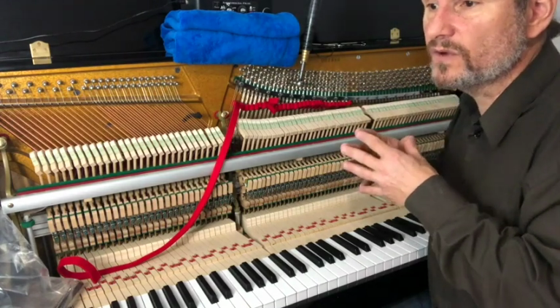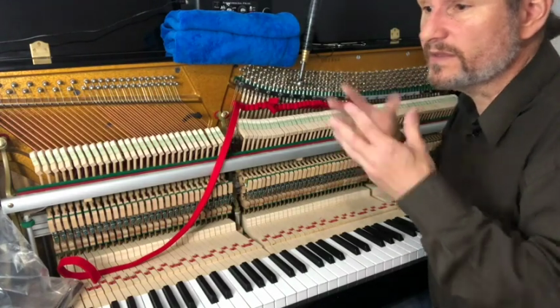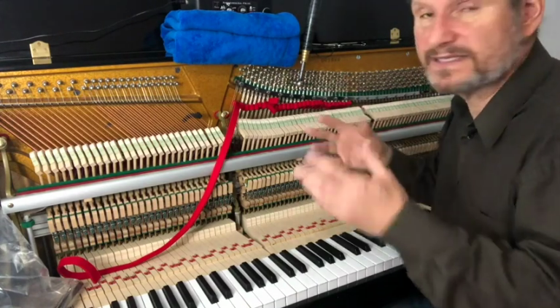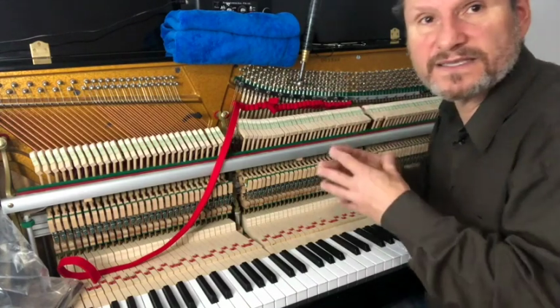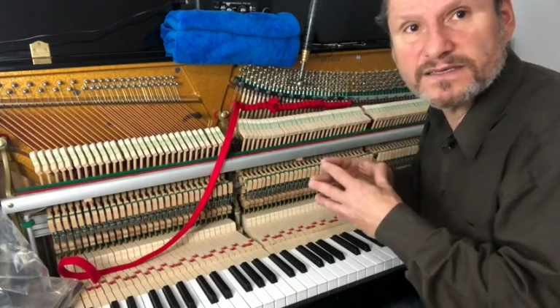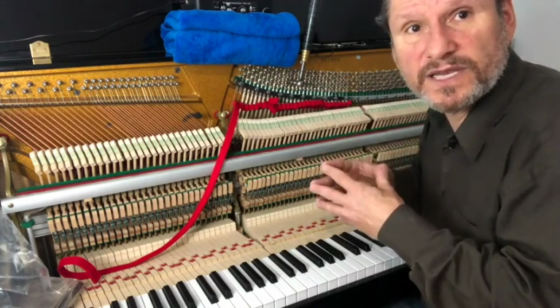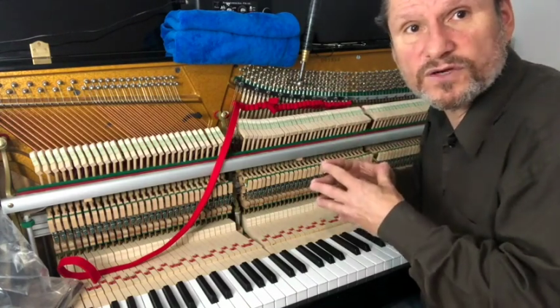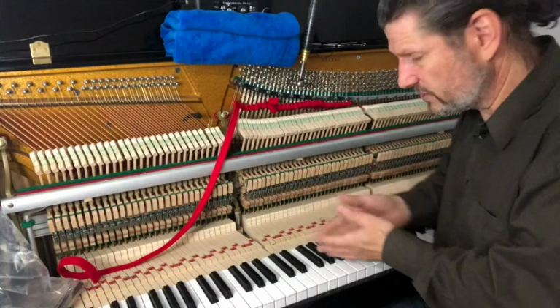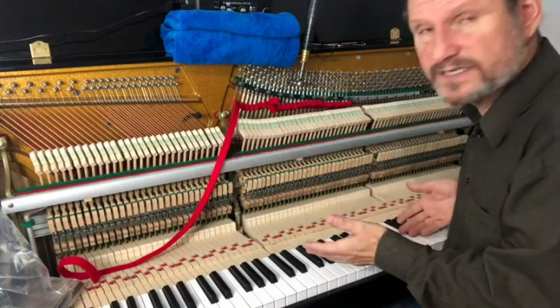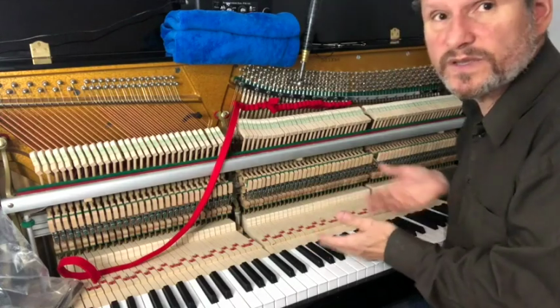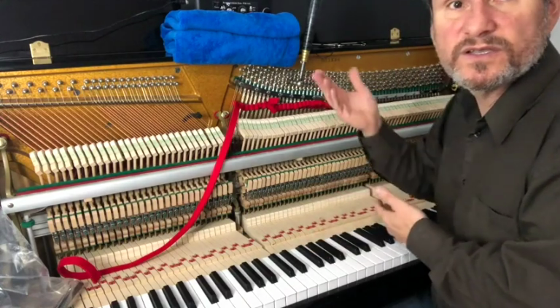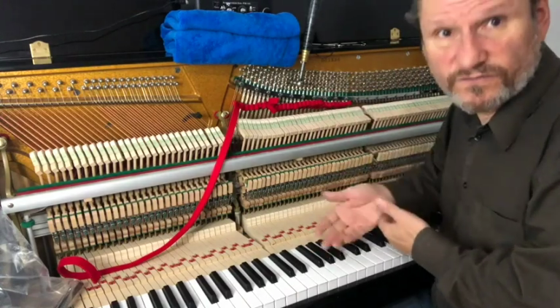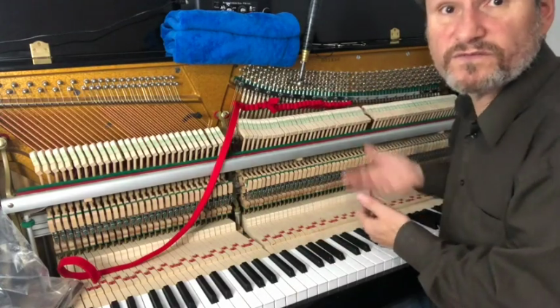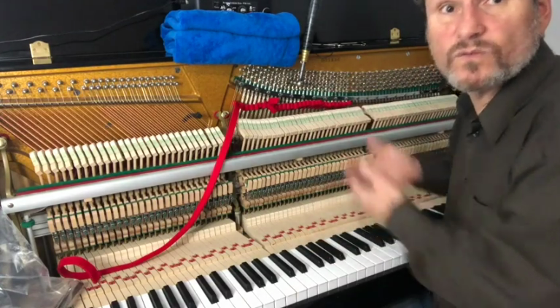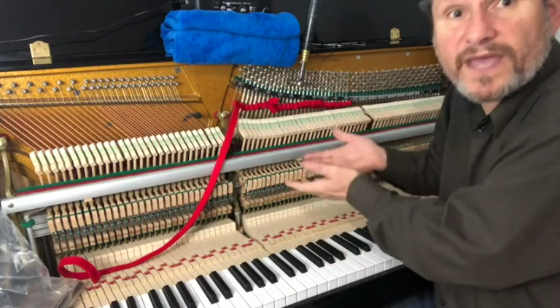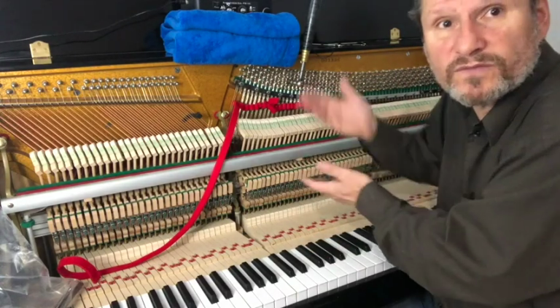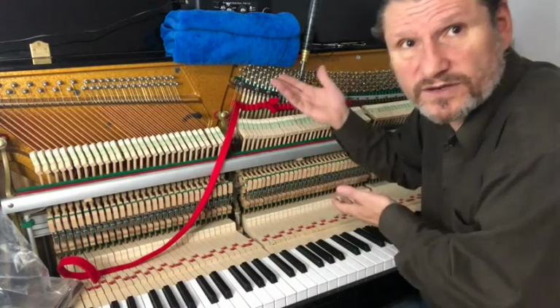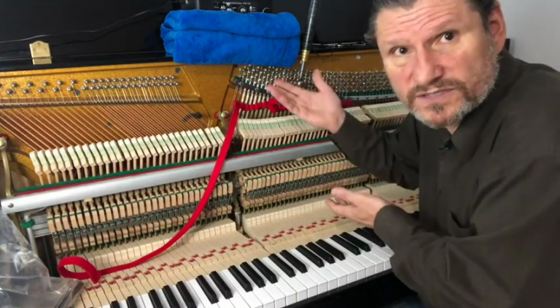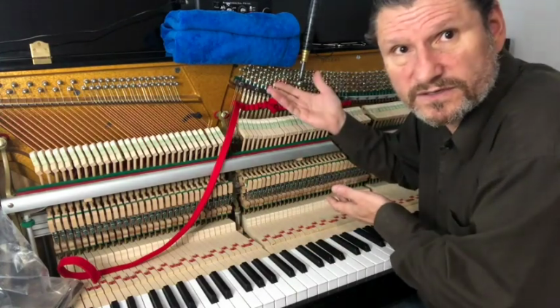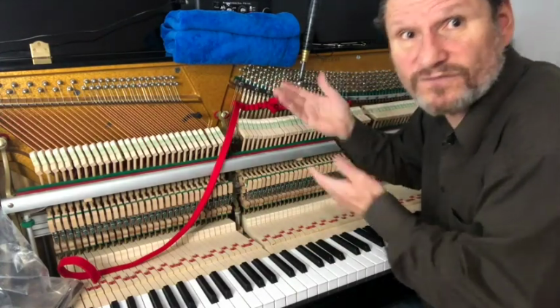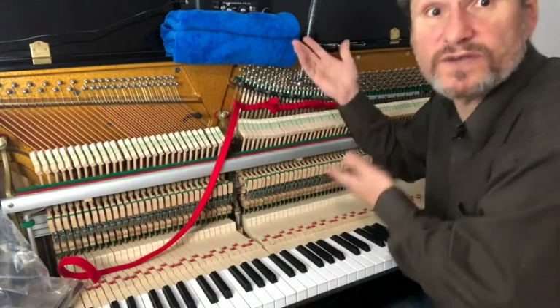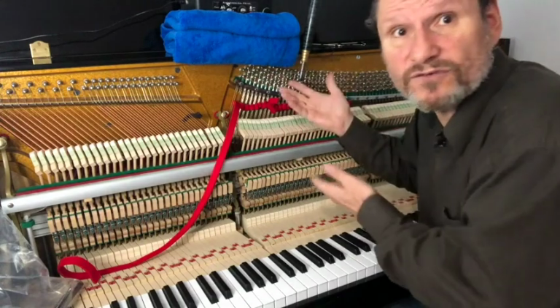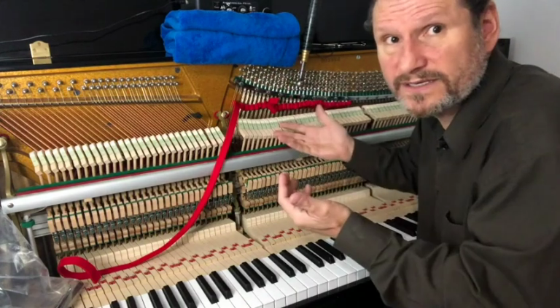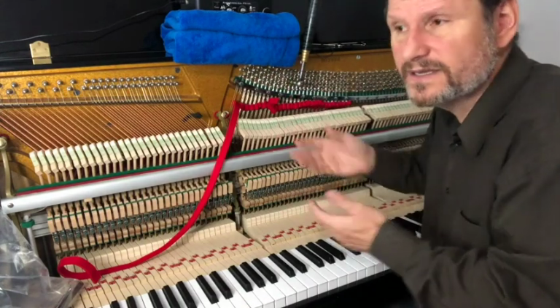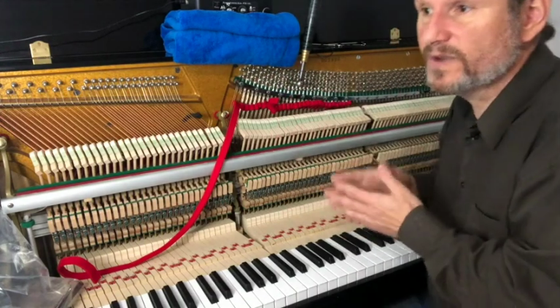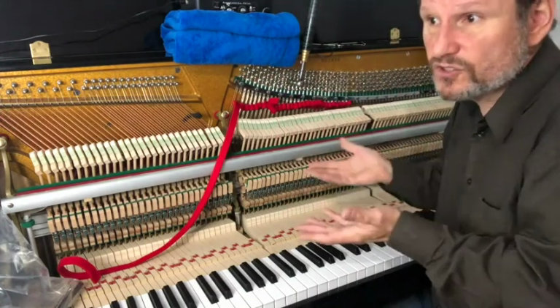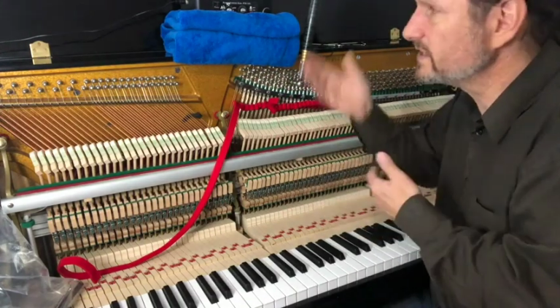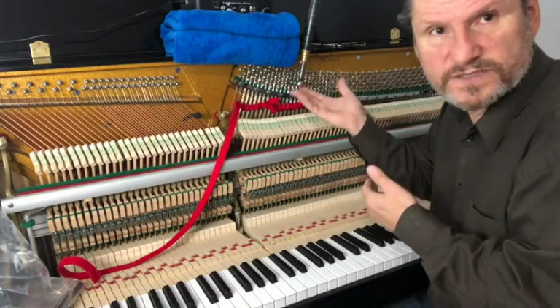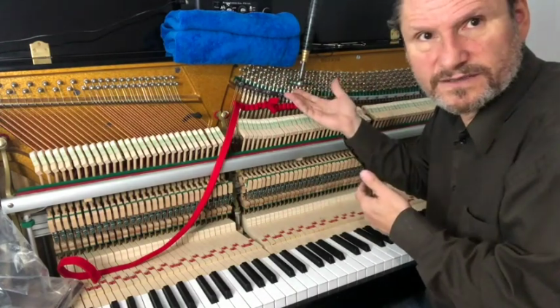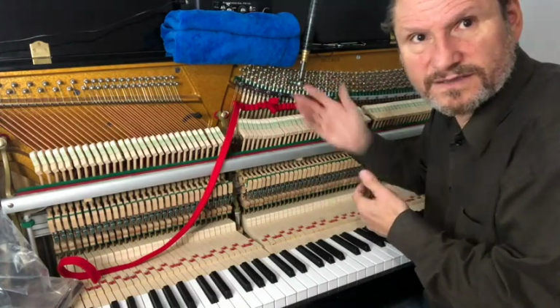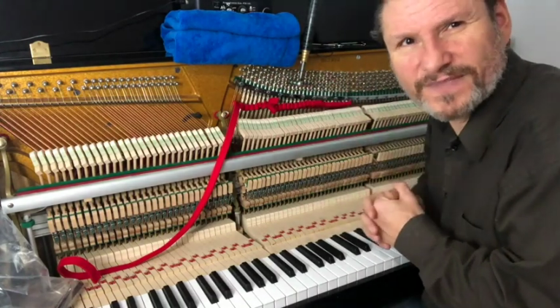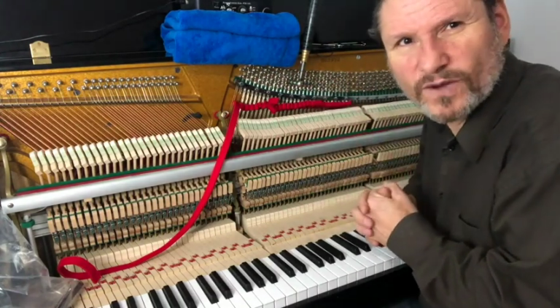That's it — the mini-course on tuning the temperament using fours and fifths with the help of the Piano Tuner's Ear. If you don't need it, great — but if you do, it's always there. Thanks for watching.